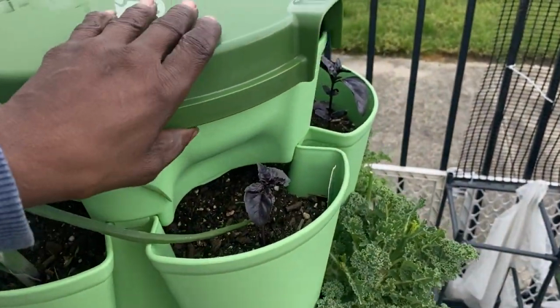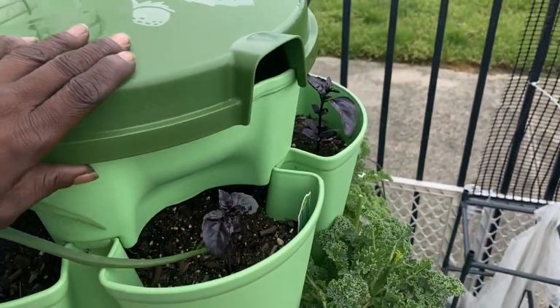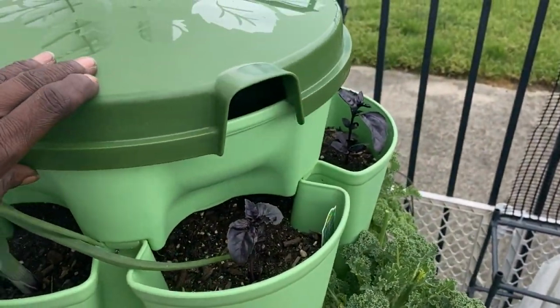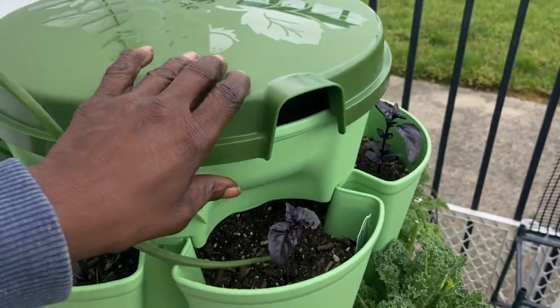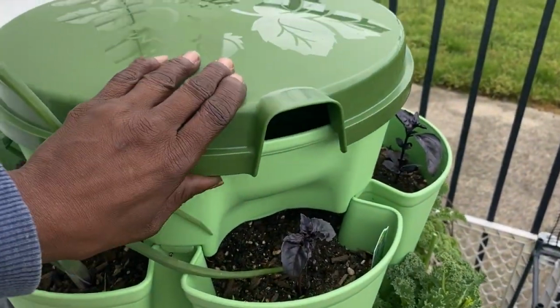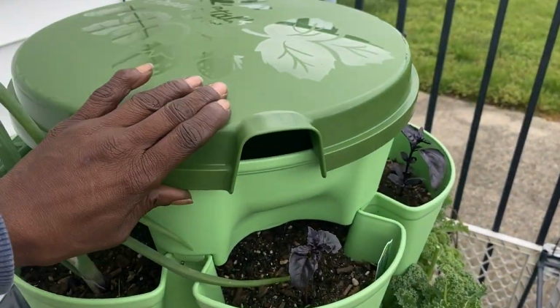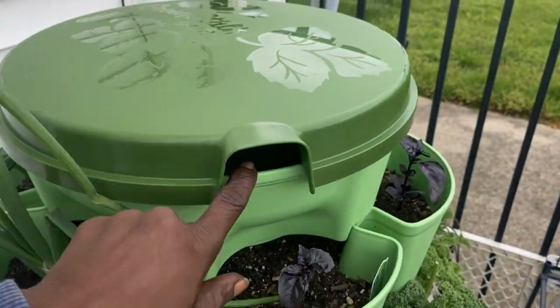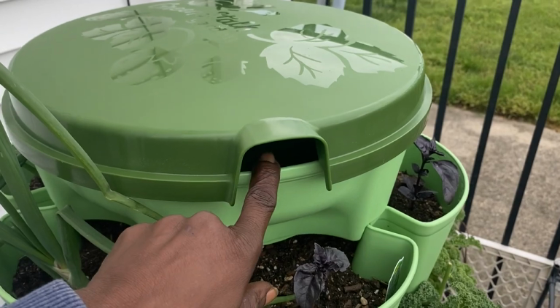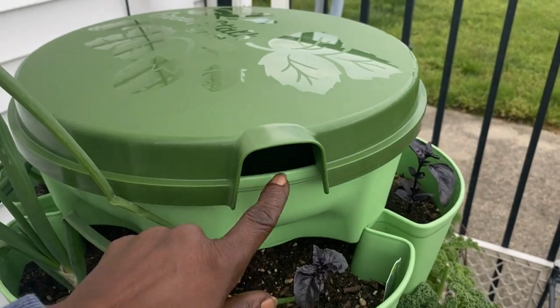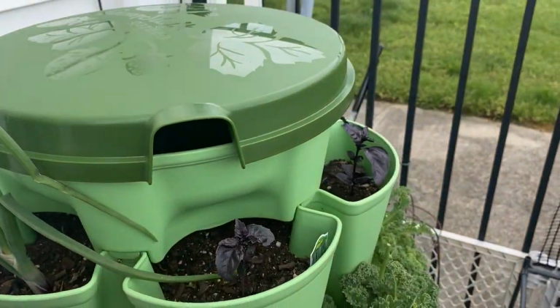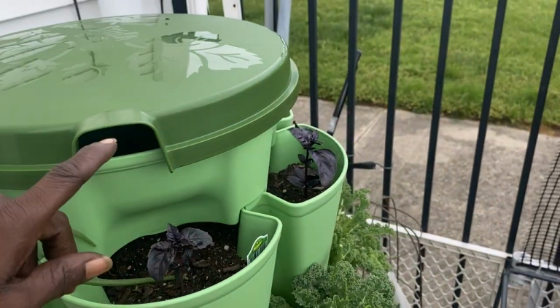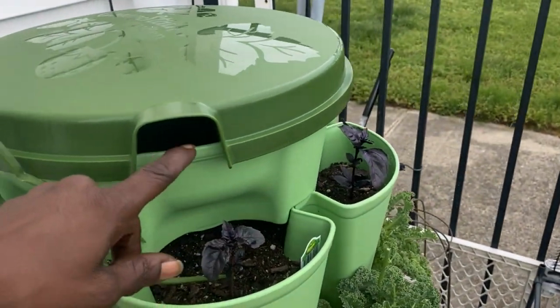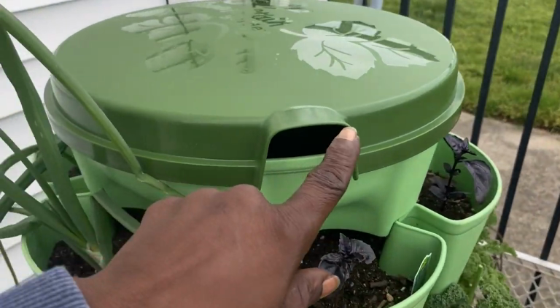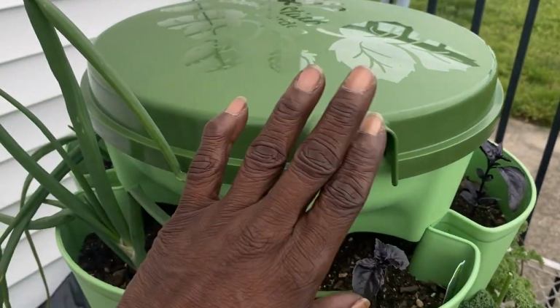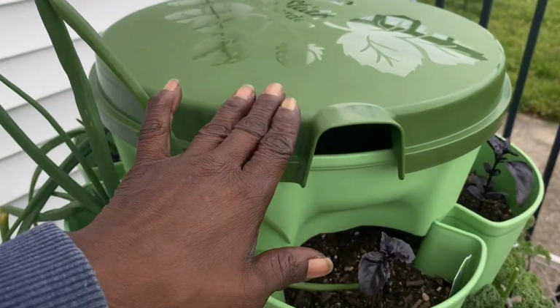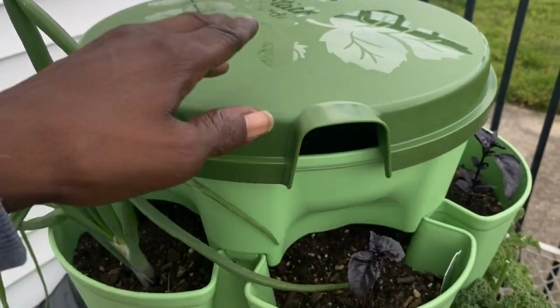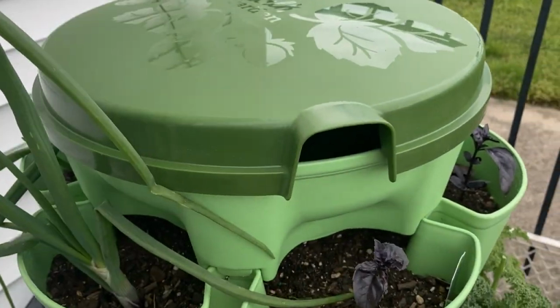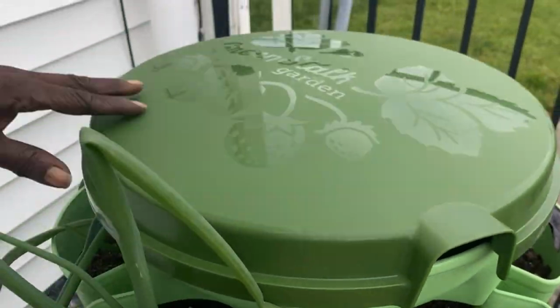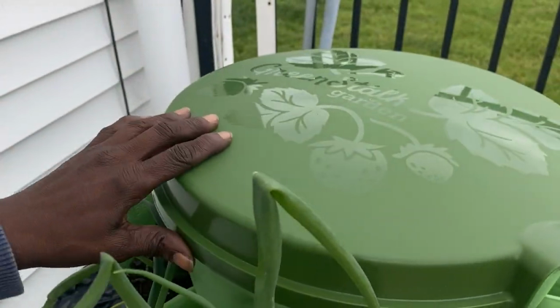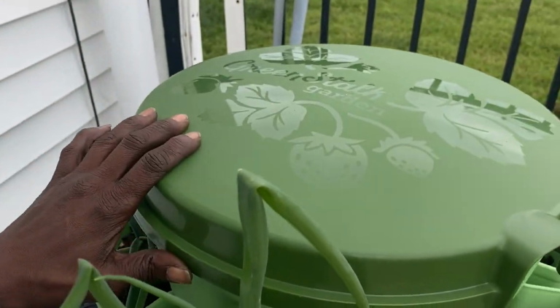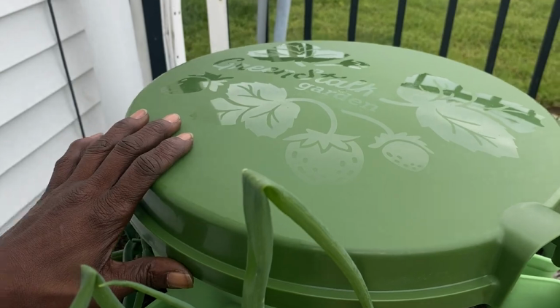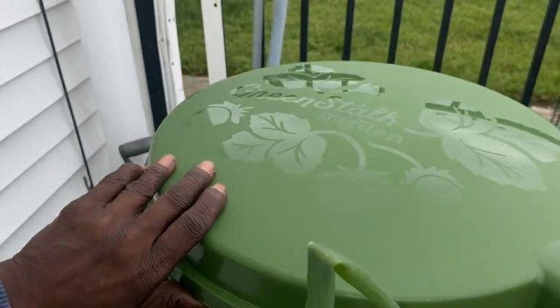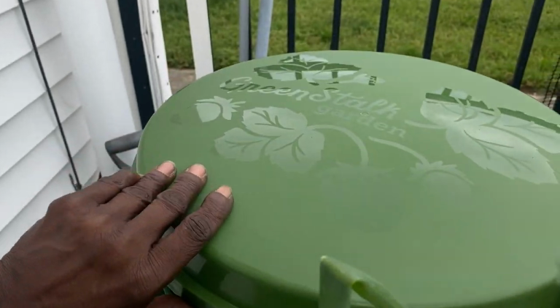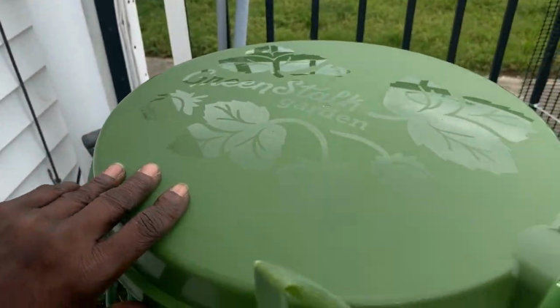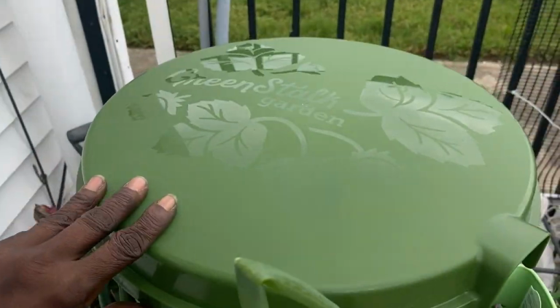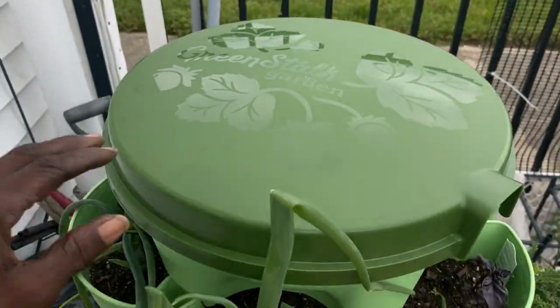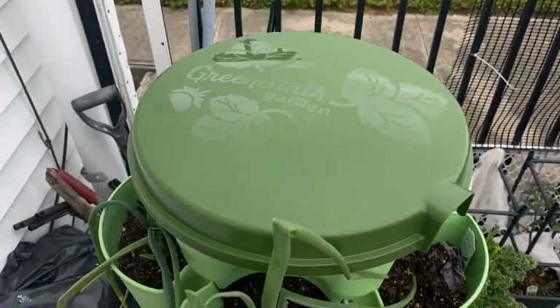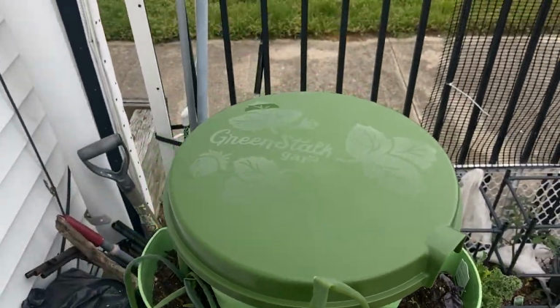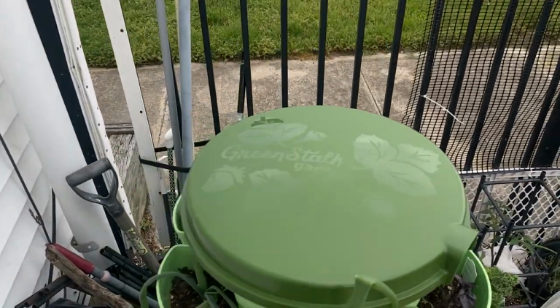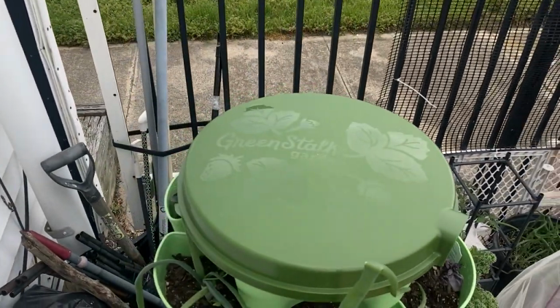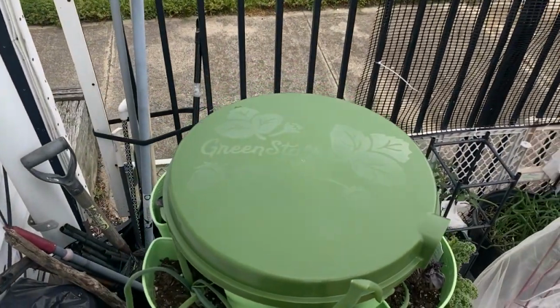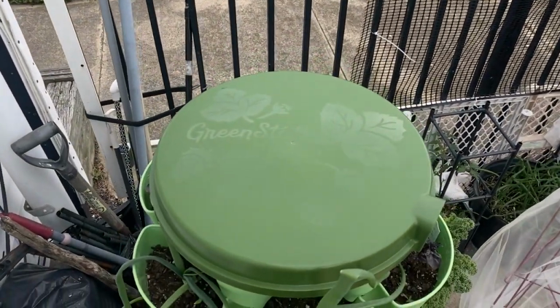So this is what she looks like on the top of my Greenstalk. You just clip her on — that's all you do. Cover her up. And like I said, you can stick your hose through here and fill your water up without it getting dirty. I'm so excited that they finally made a lid for this.